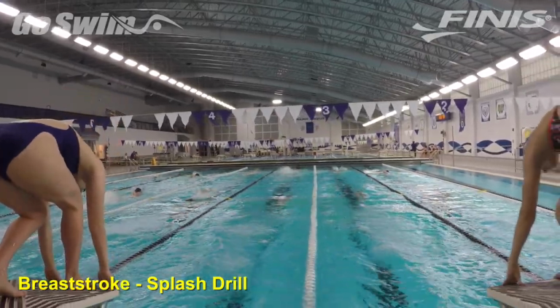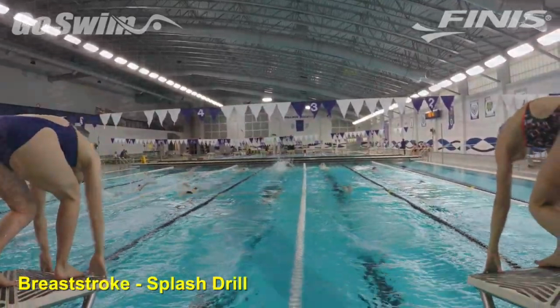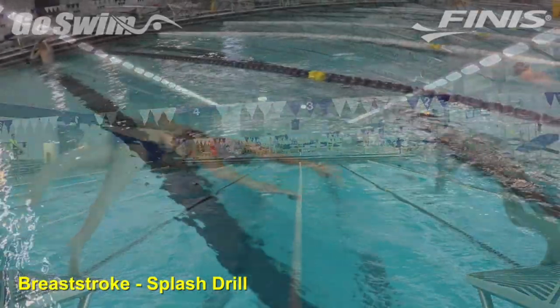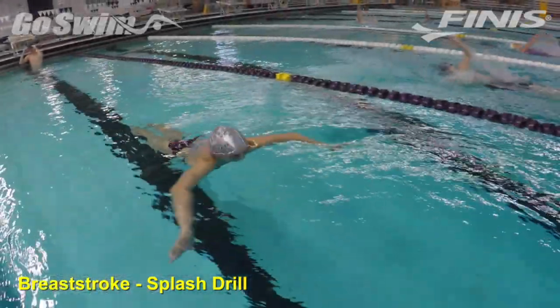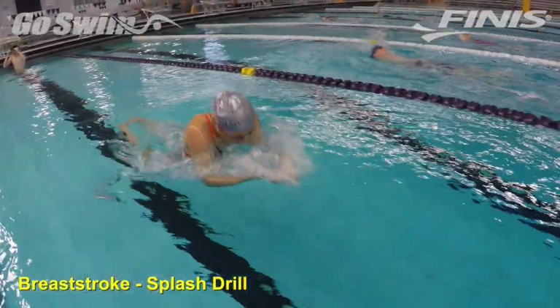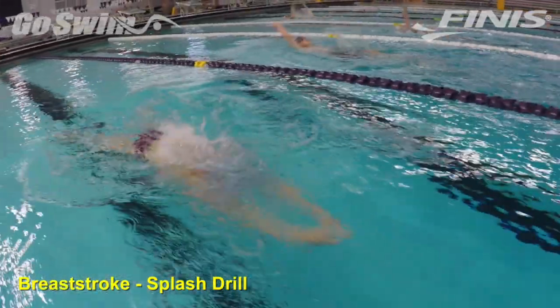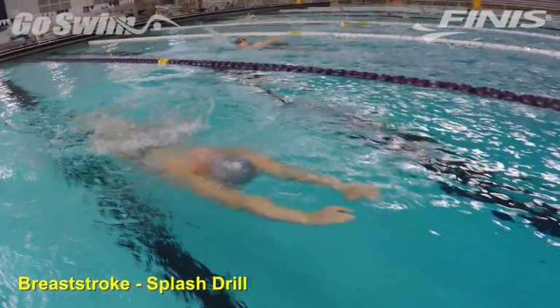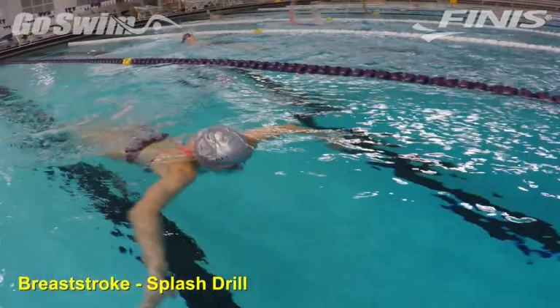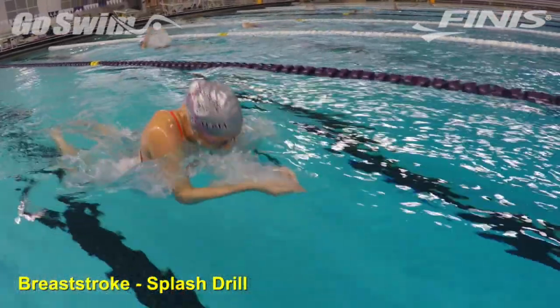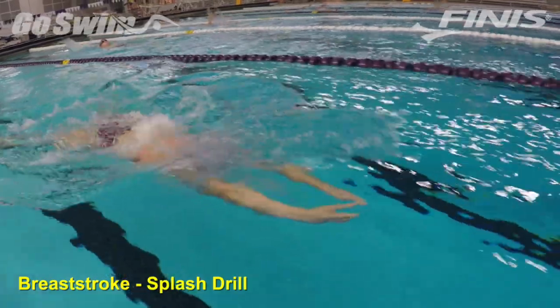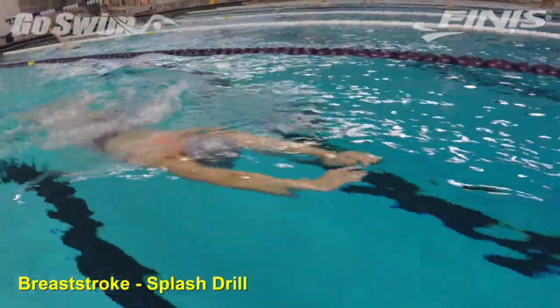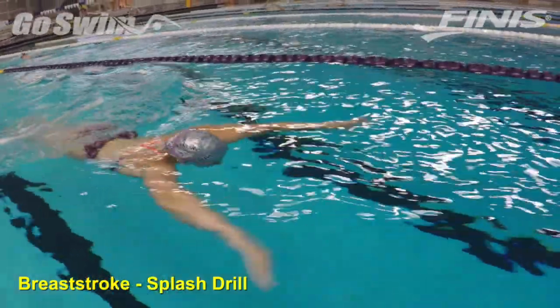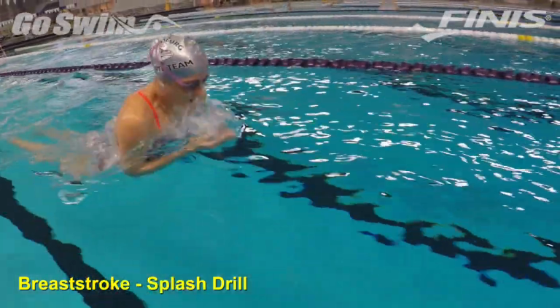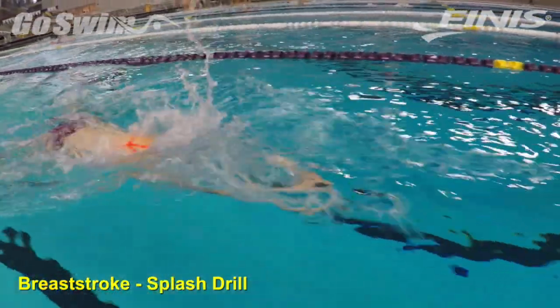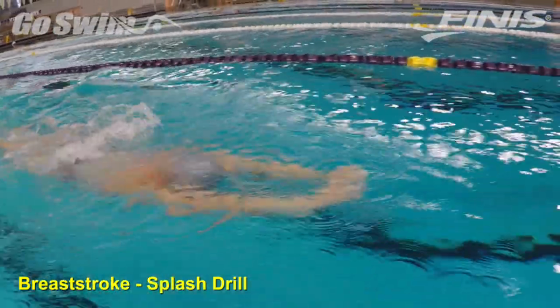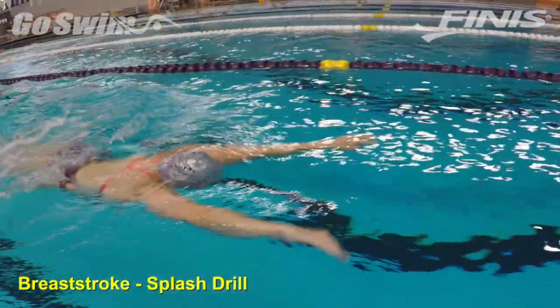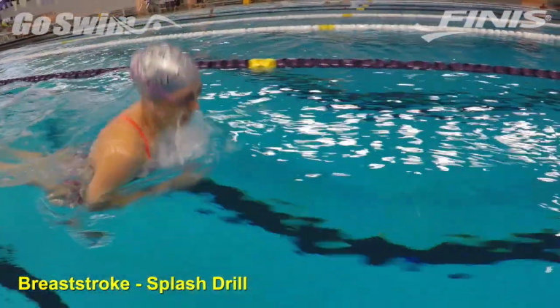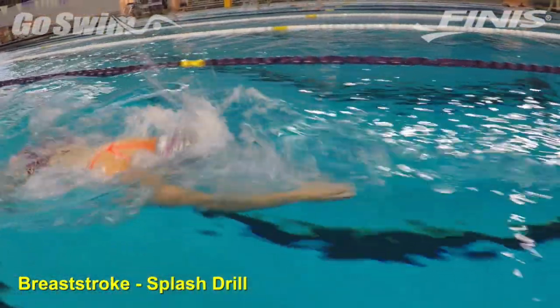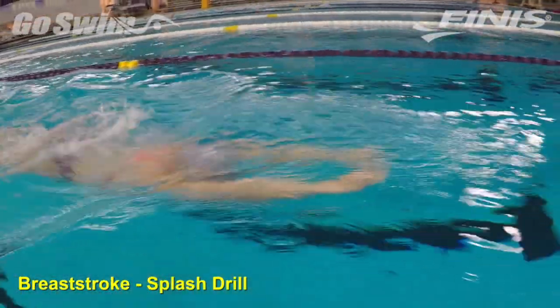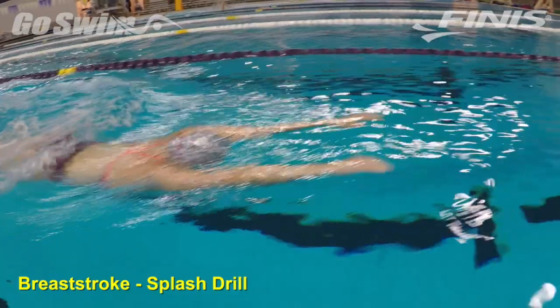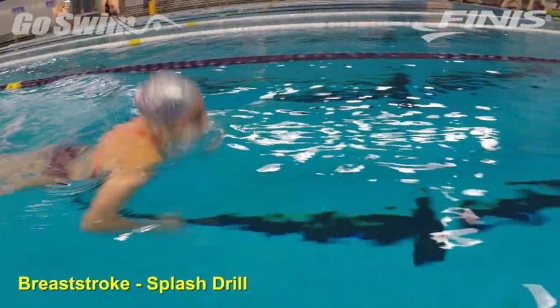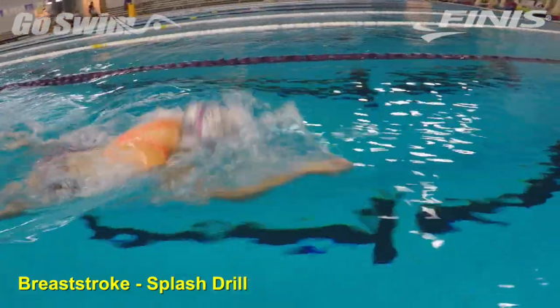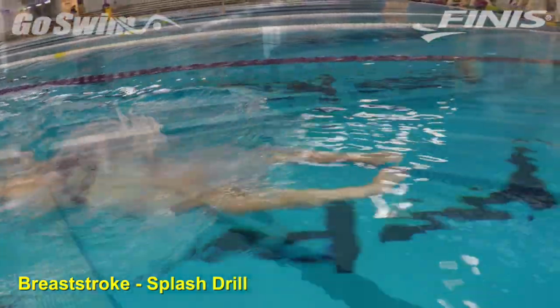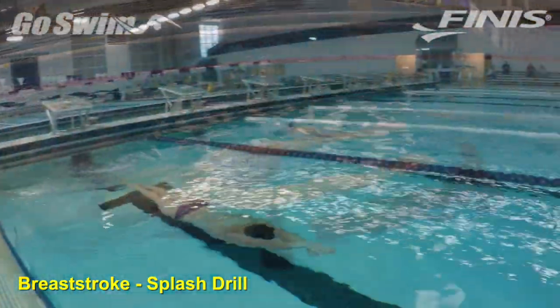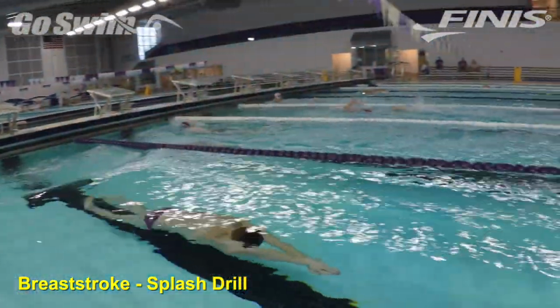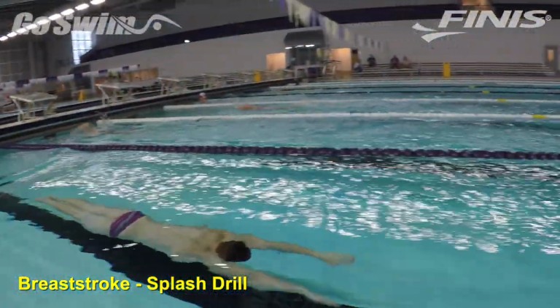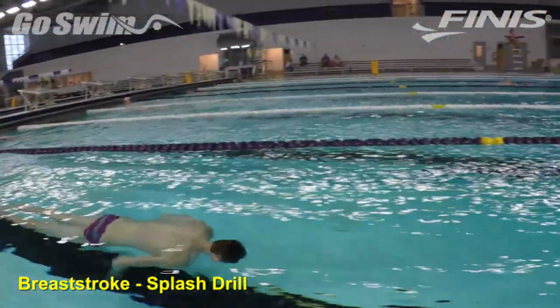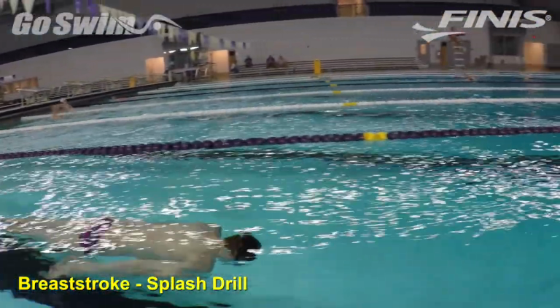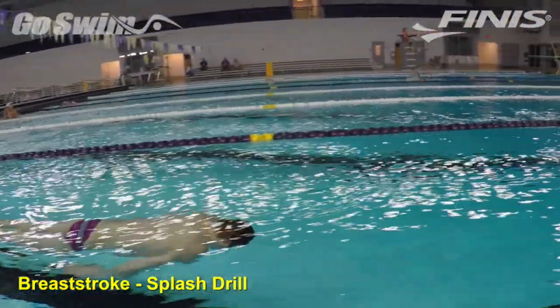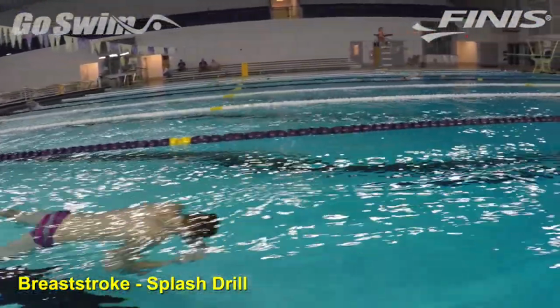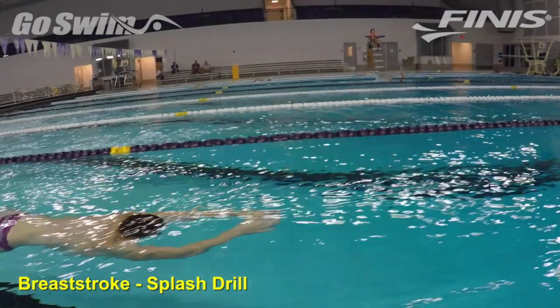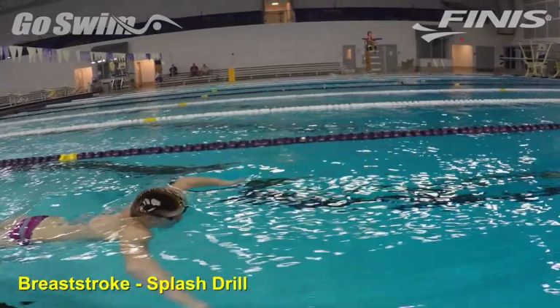Why do it? The goal of the recovery of breaststroke is fast and forward. Too many swimmers allow the hands to angle down and go too slow. In teaching, it's great to over-teach, and this drill does just that. How to do it?